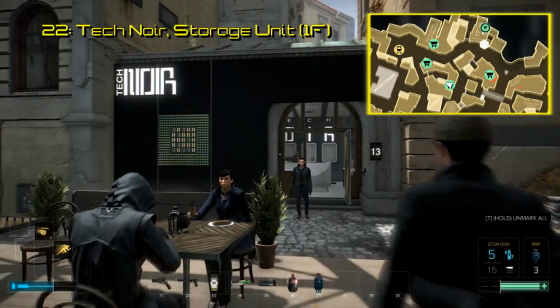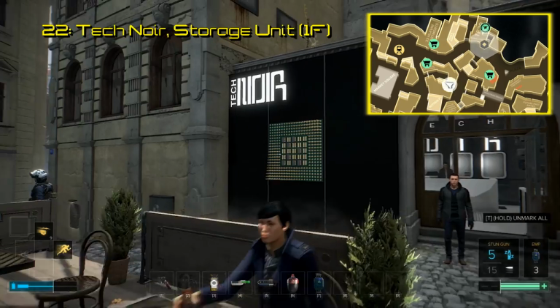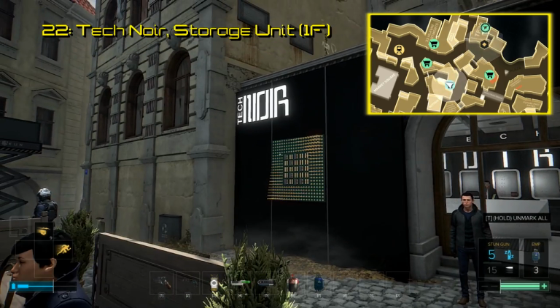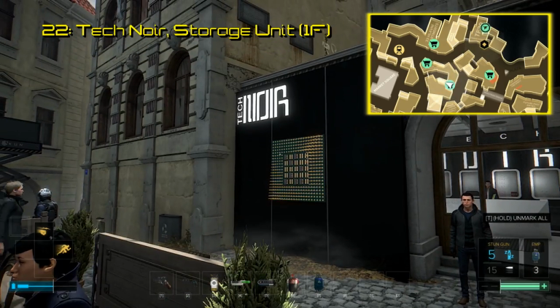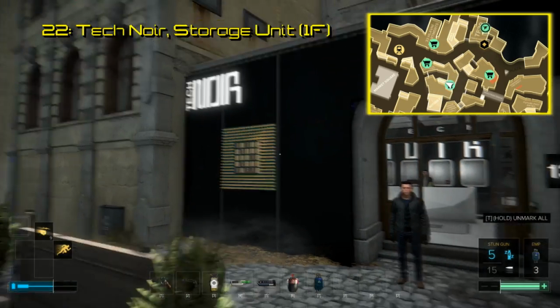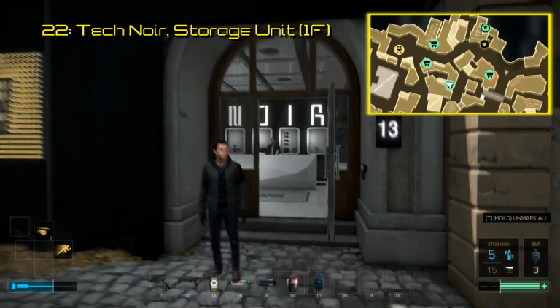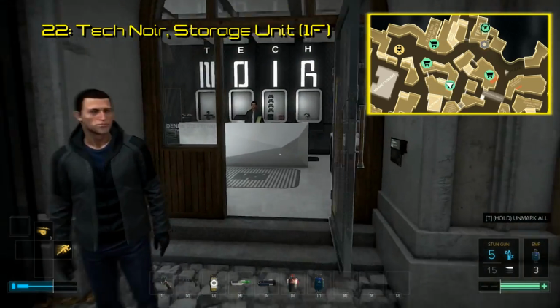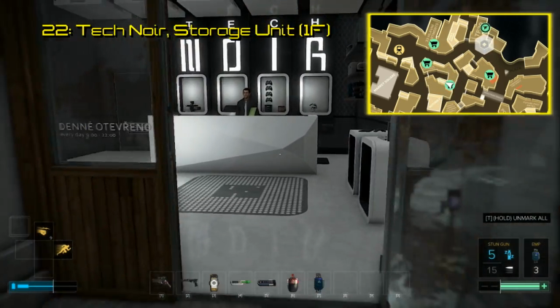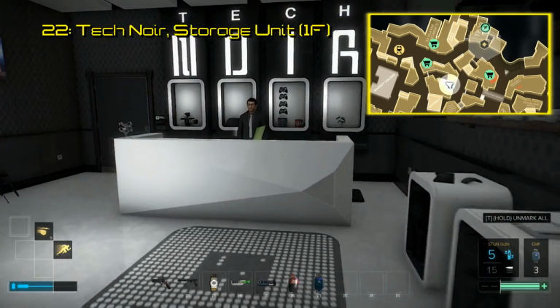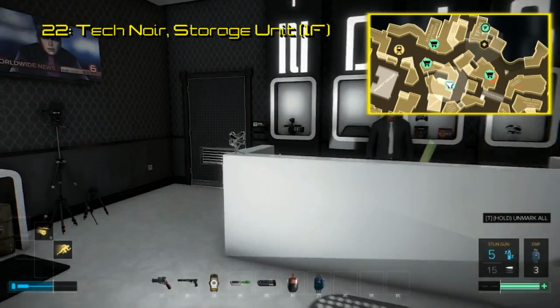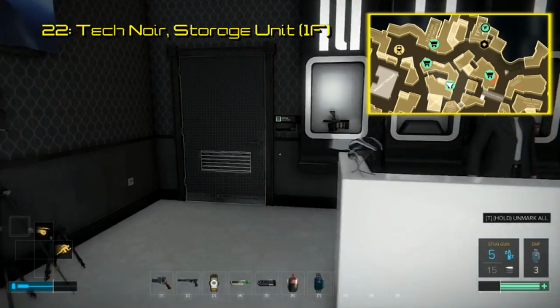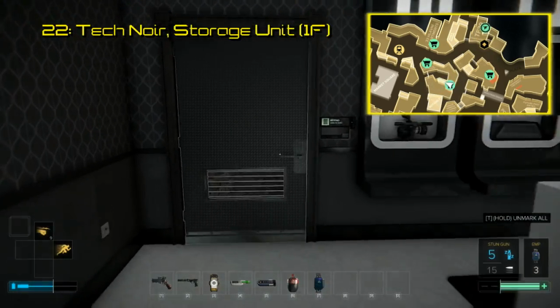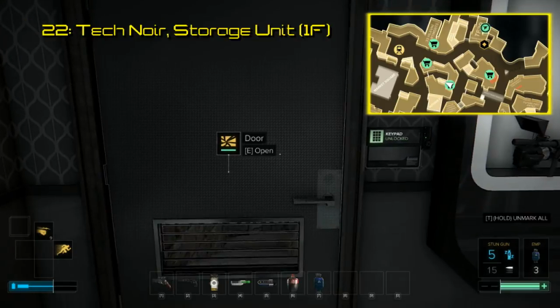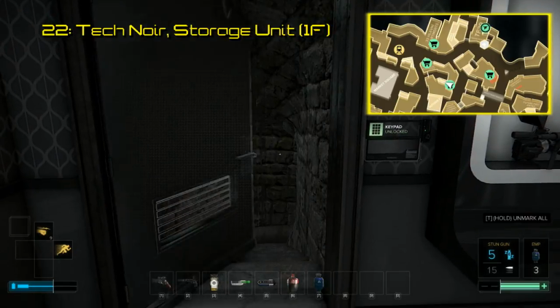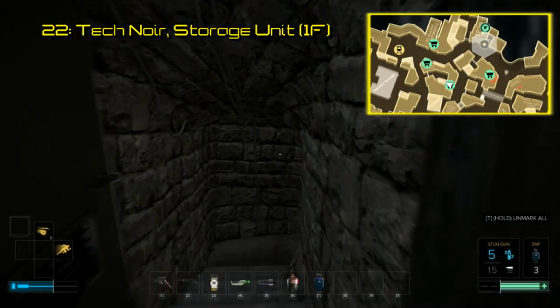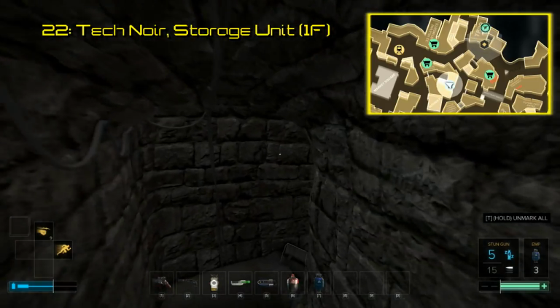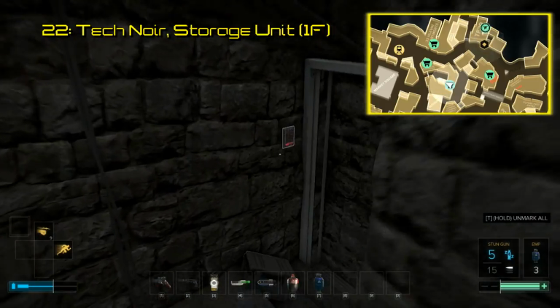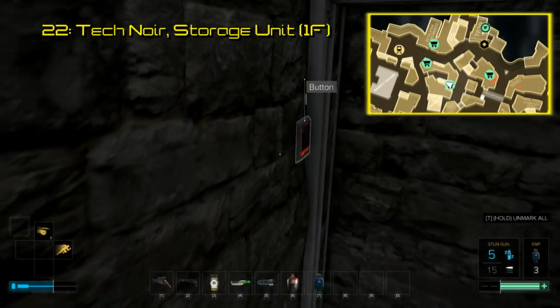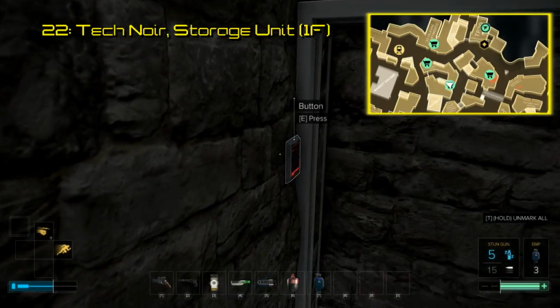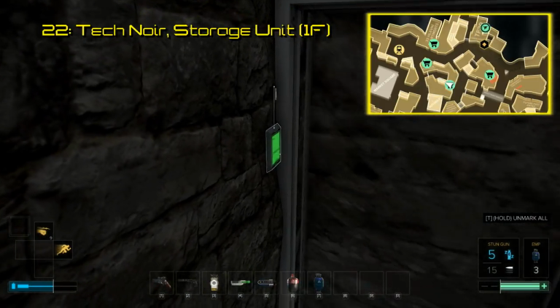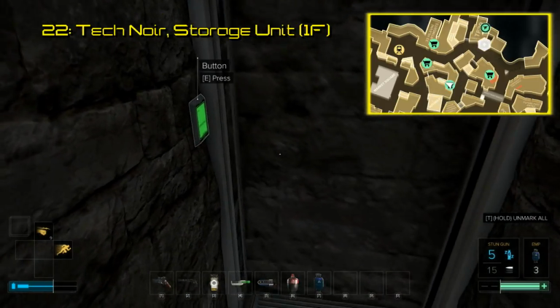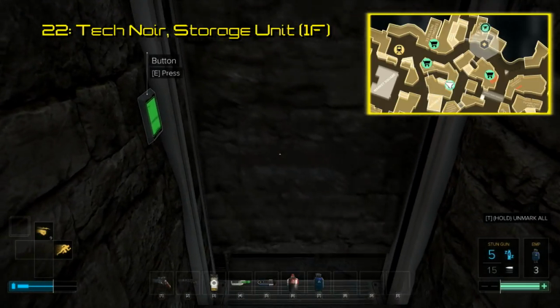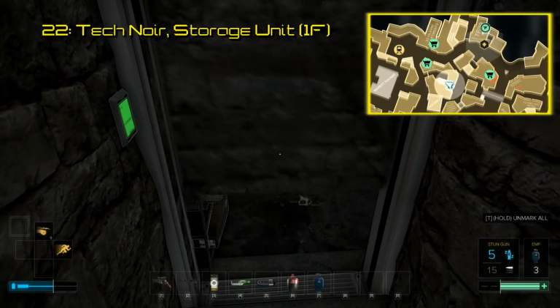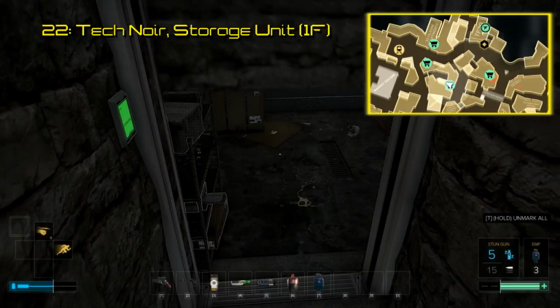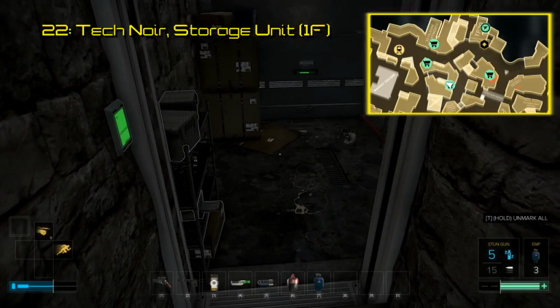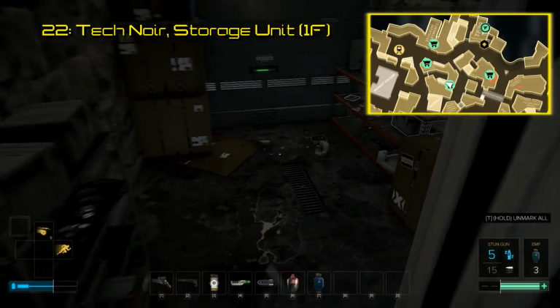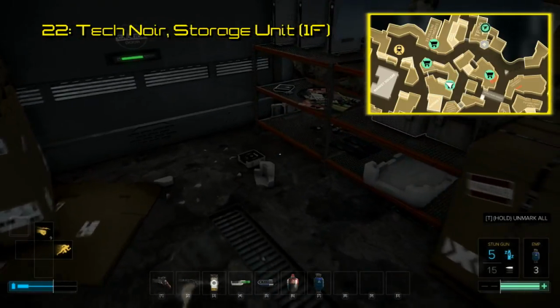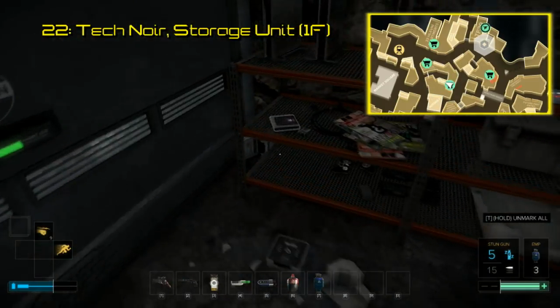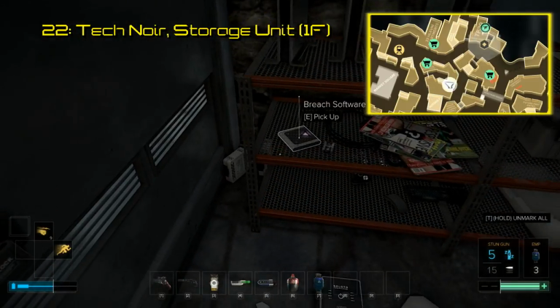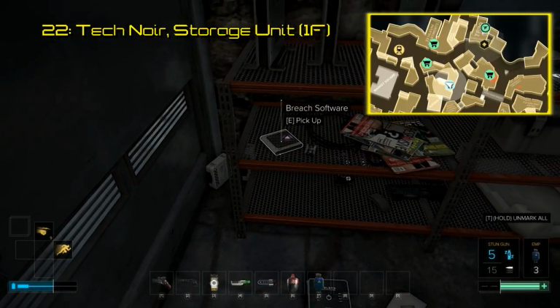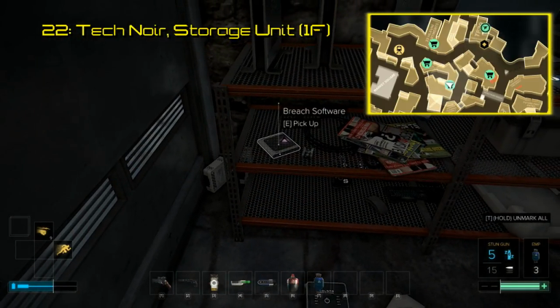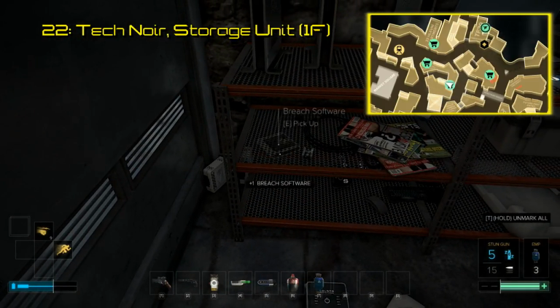Number 22 is in the storage unit underneath Tech Noir, which is on the western side of Prague, south of TF-29. You can access it from either side, but the door in the back leads directly to it if you can unlock it, revealing a passage to the storage unit itself. The software lies on the shelf in here.